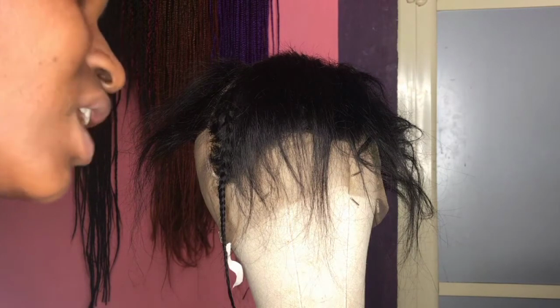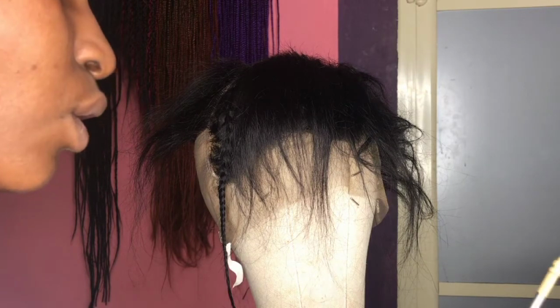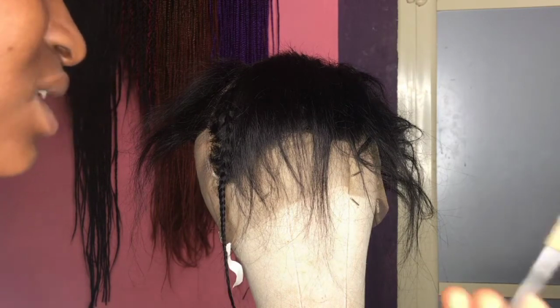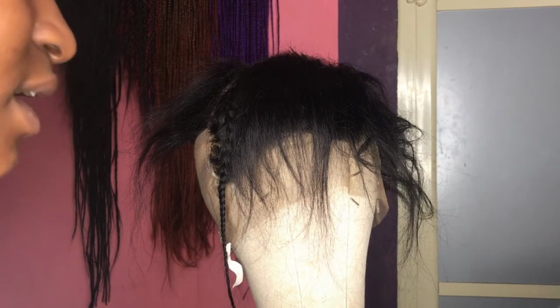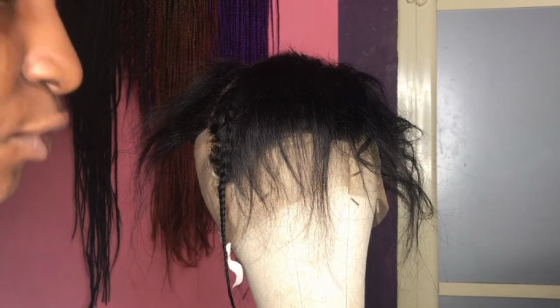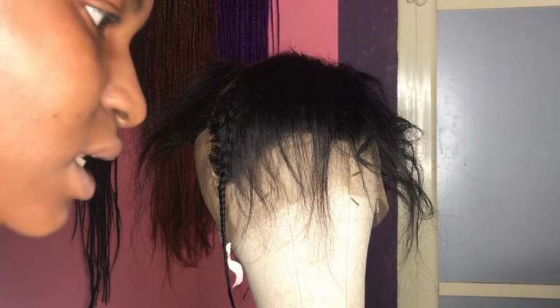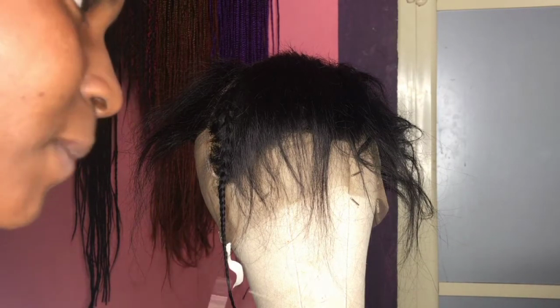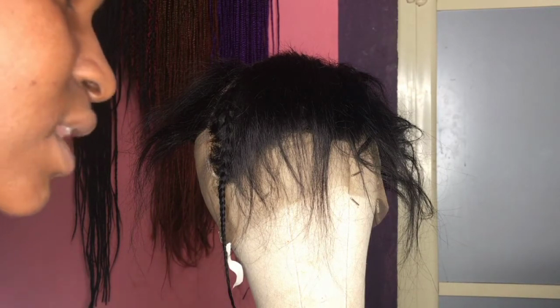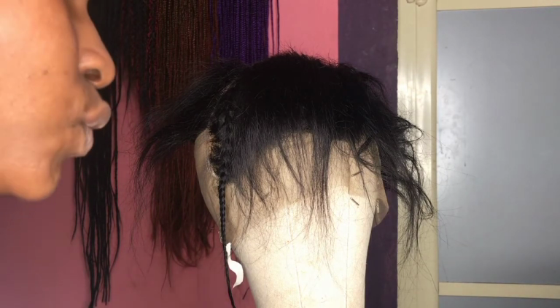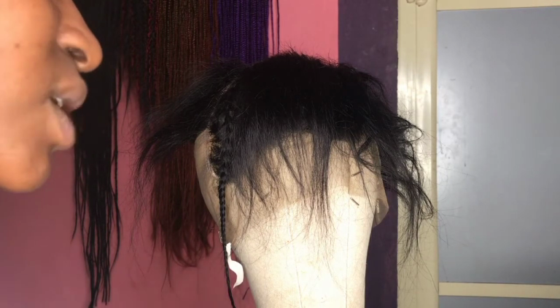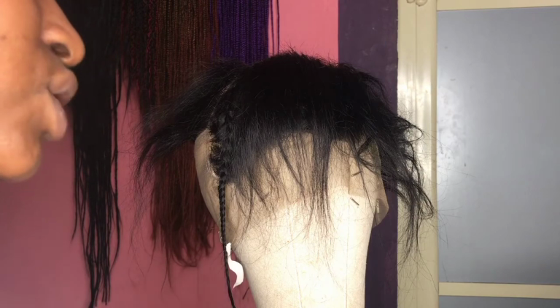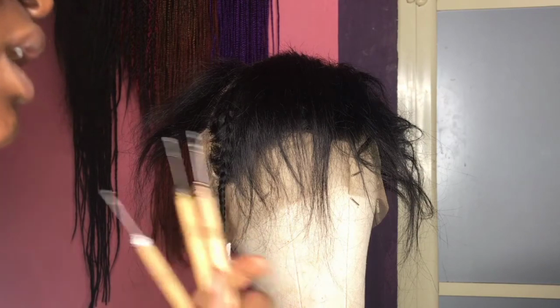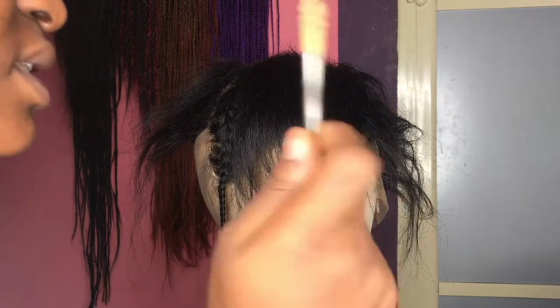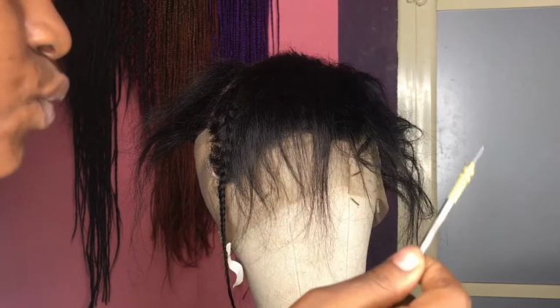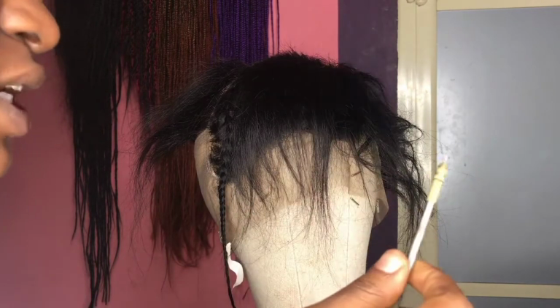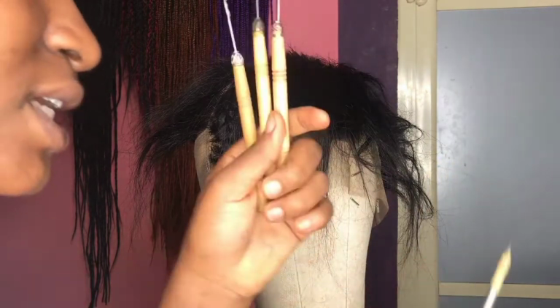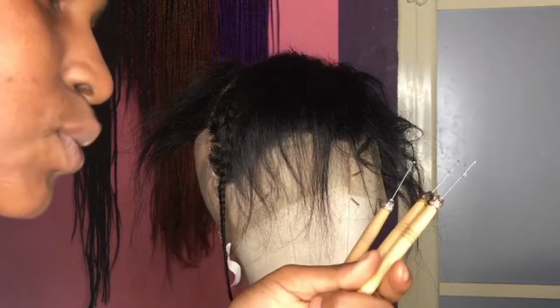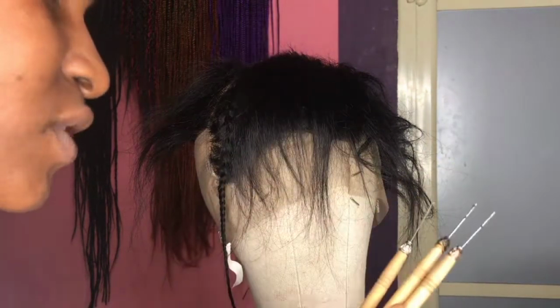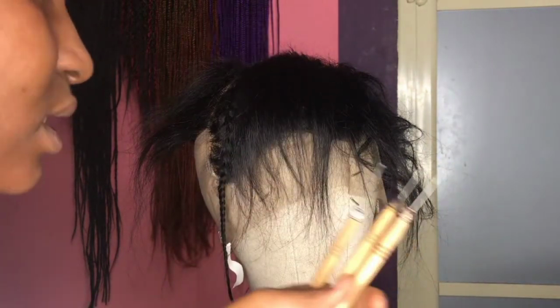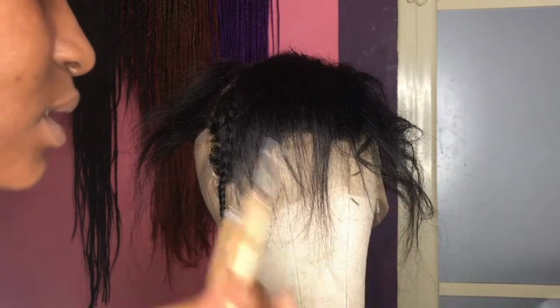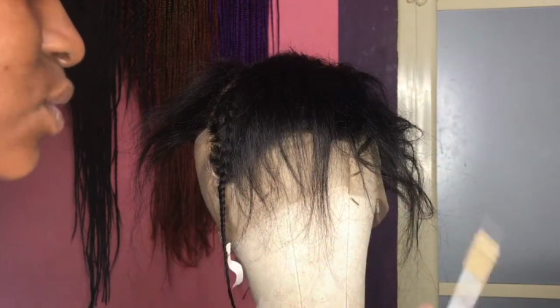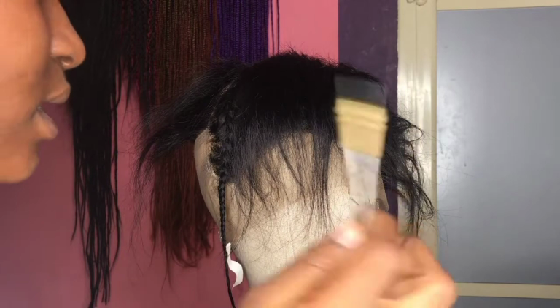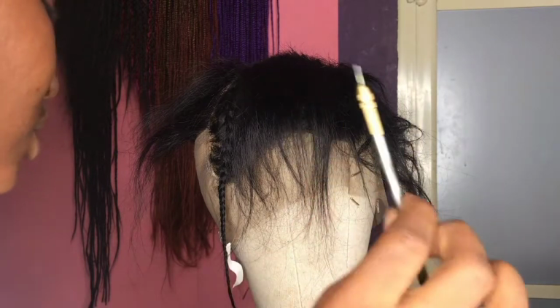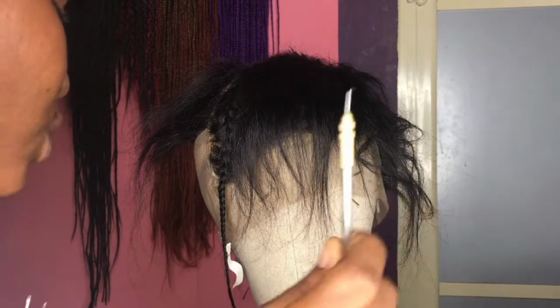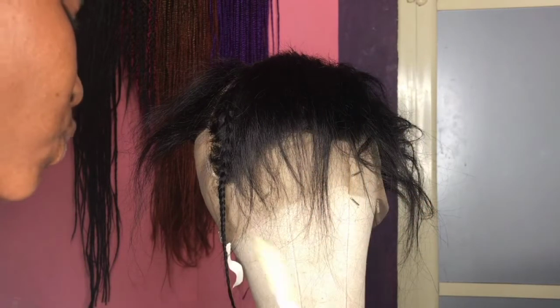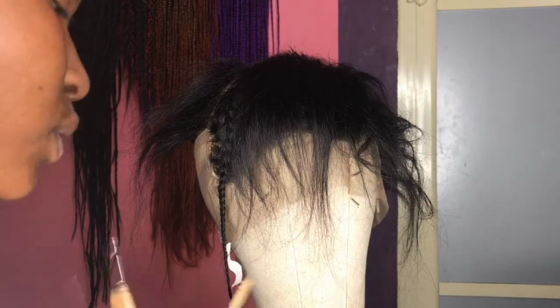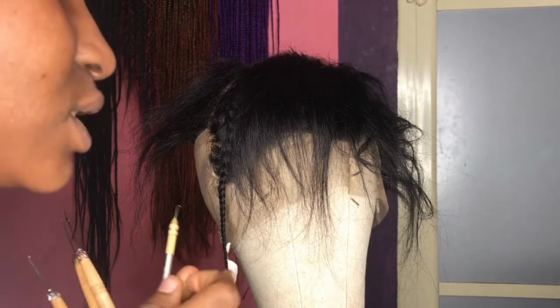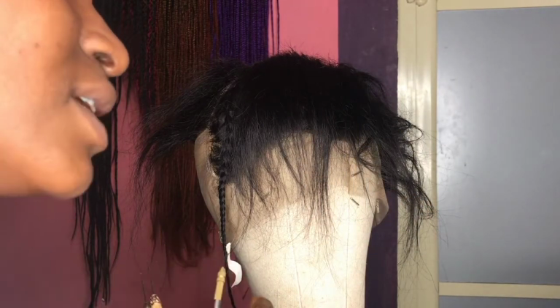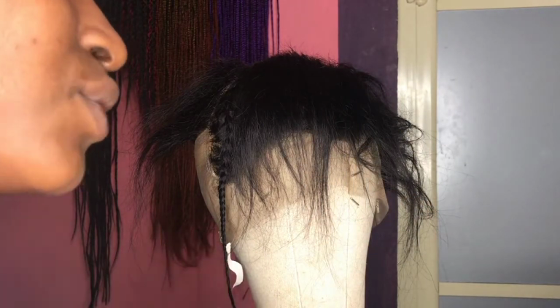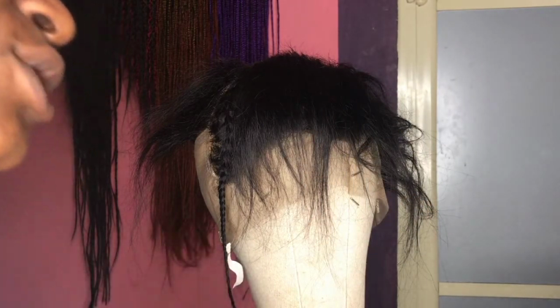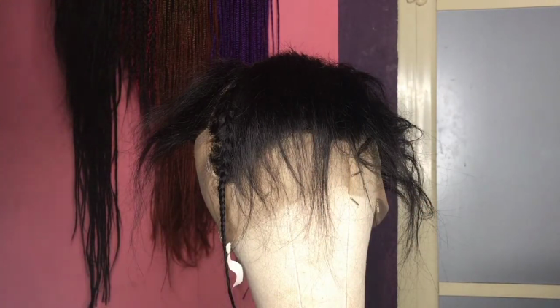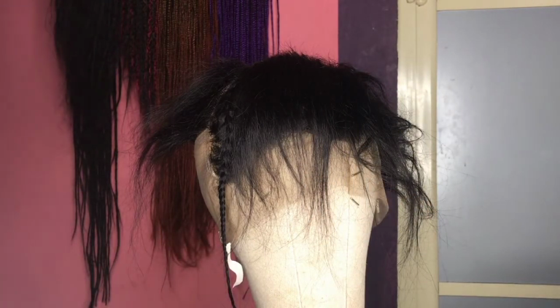Unlike the ventilating needle where you don't need to take any extra care. But if you're a beginner and you feel like you don't want to spend too much, you can get the crochet hook first and maybe later buy the ventilating needle. Without wasting much time, let's head right into the video.